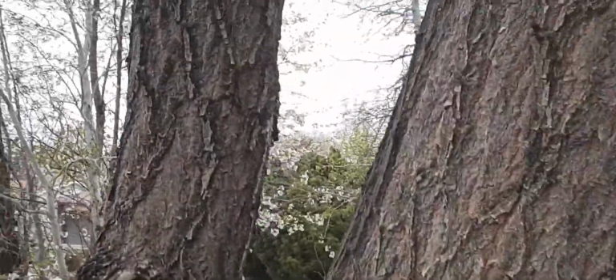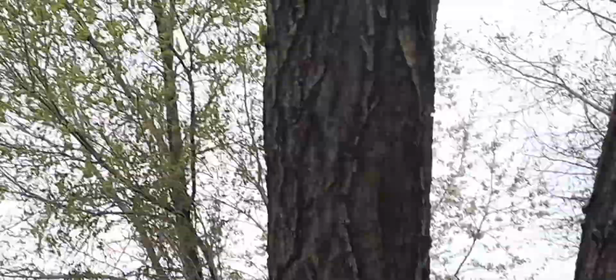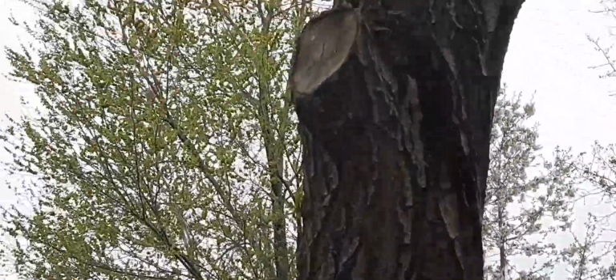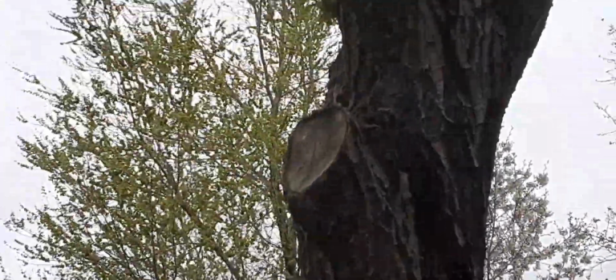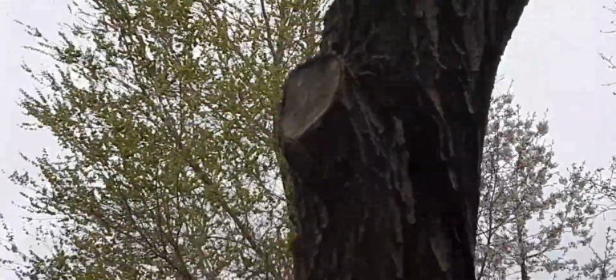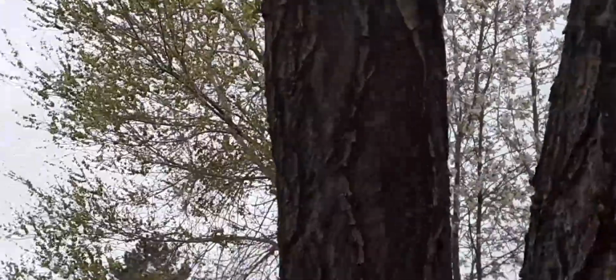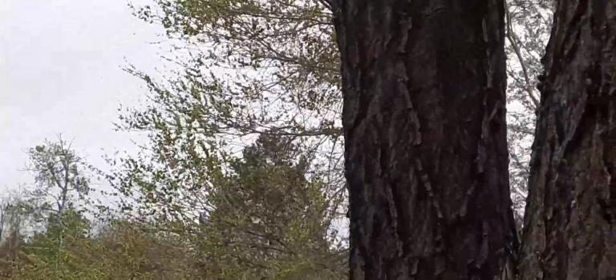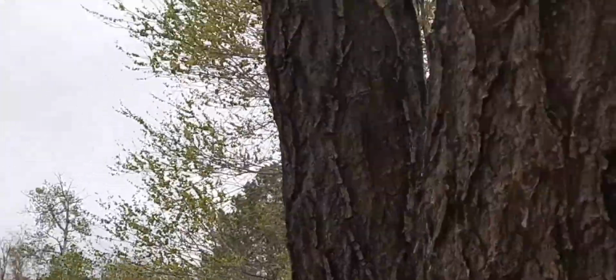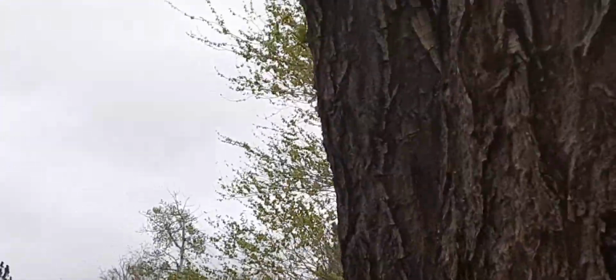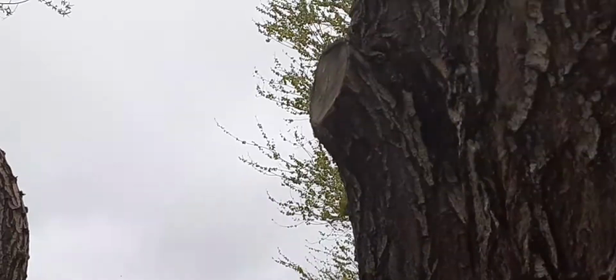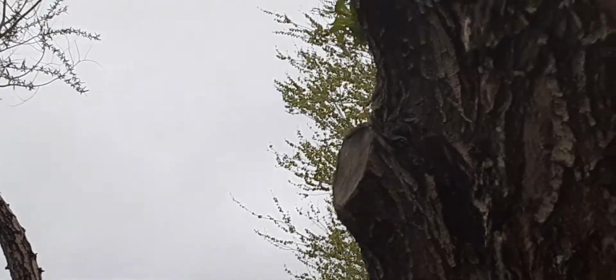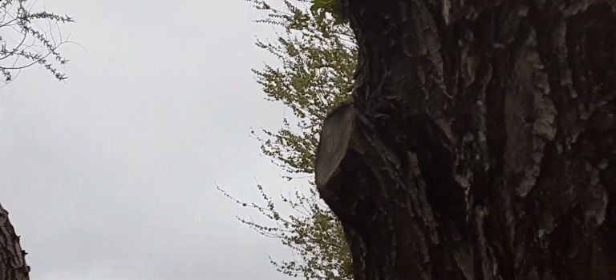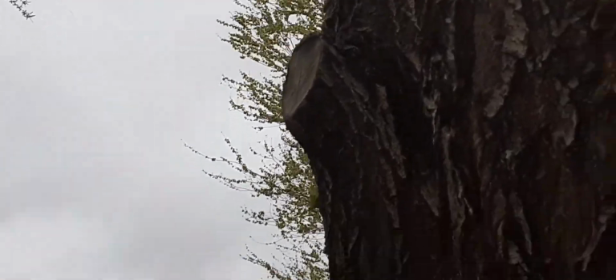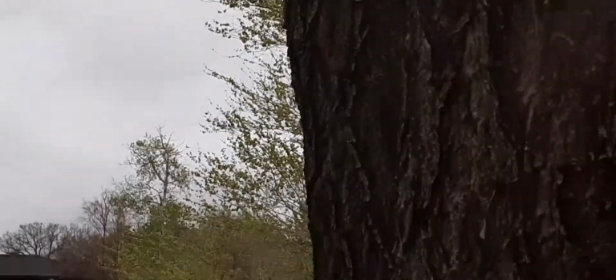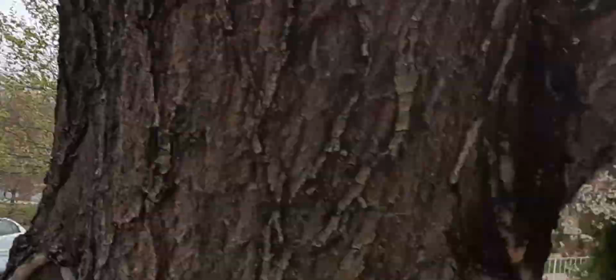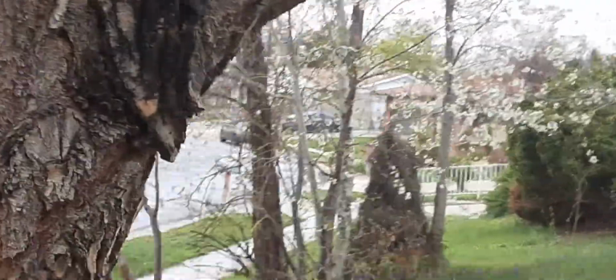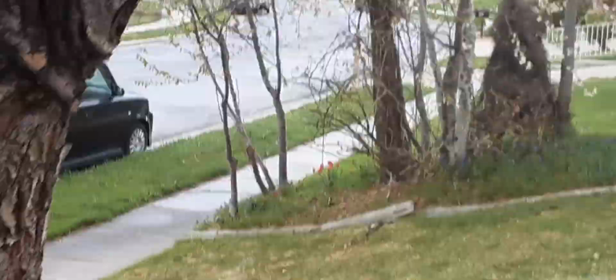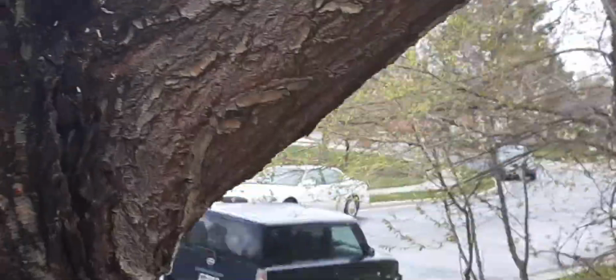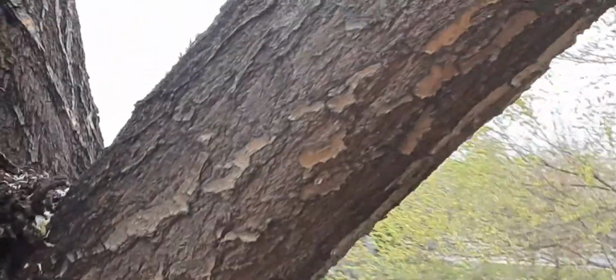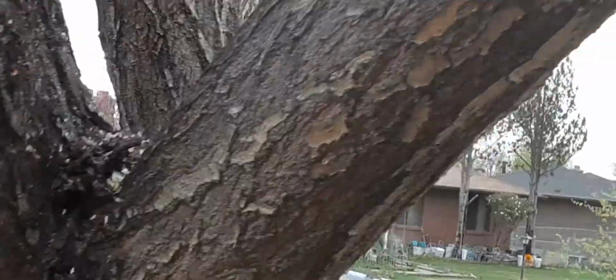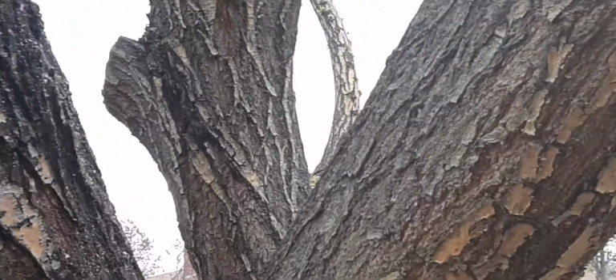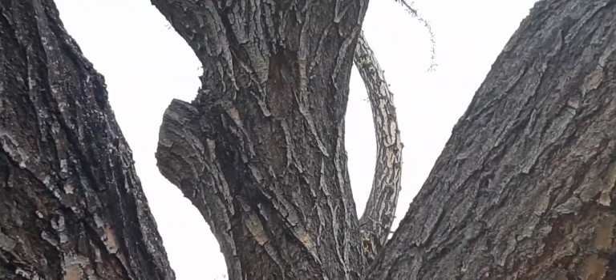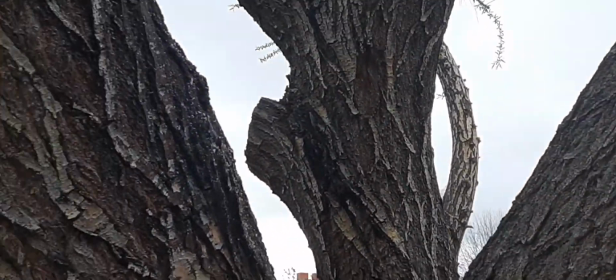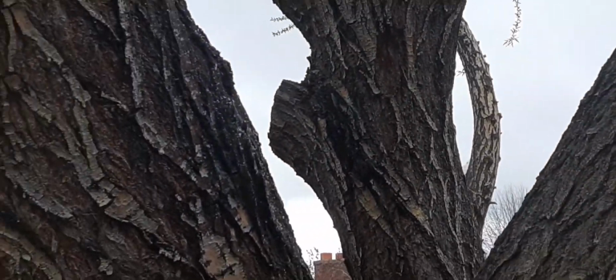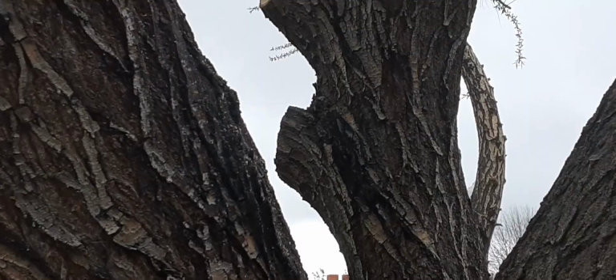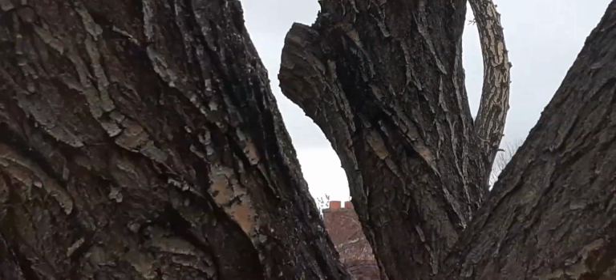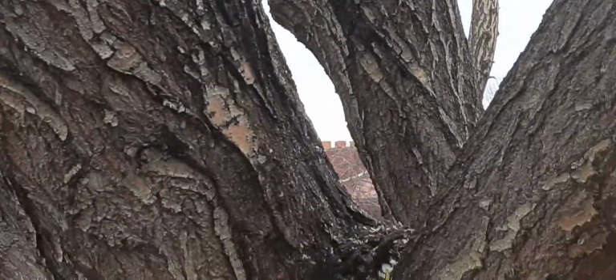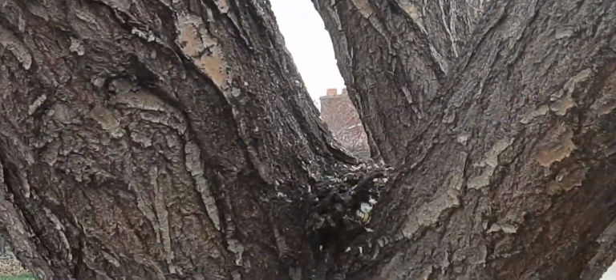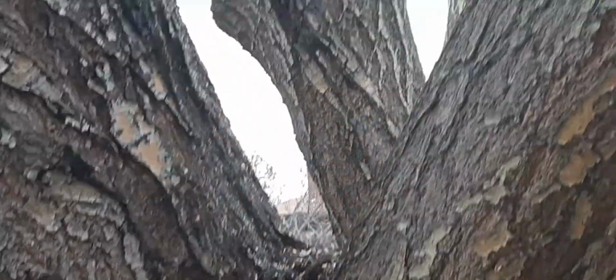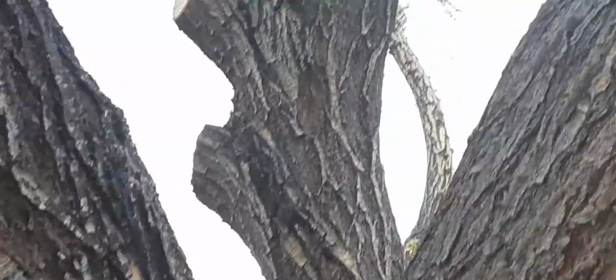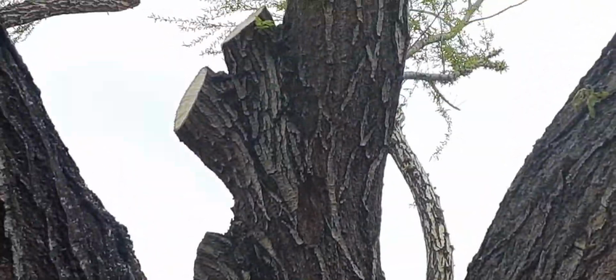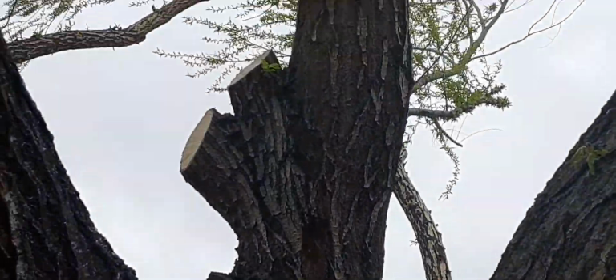Those stub cuts will never heal properly because the stub is sticking out further than the collar. See this old cut right here — that will never heal because of the way it was cut. You can see it's a stub; it needs to come back a little further to the collar.